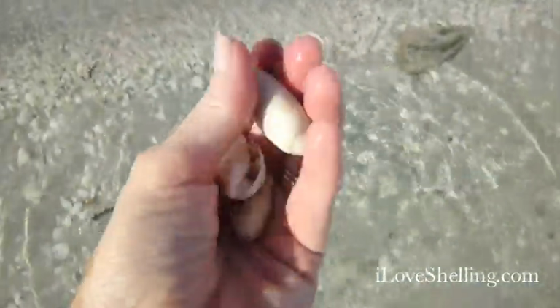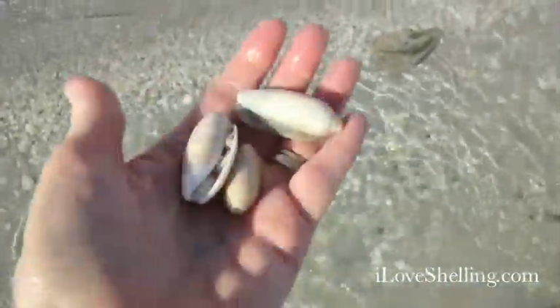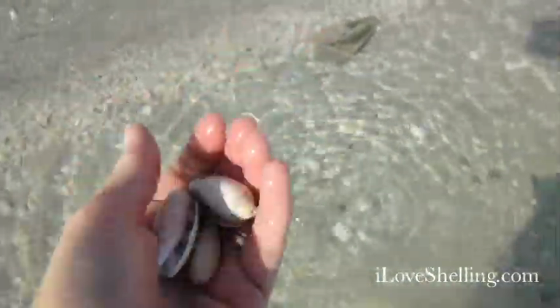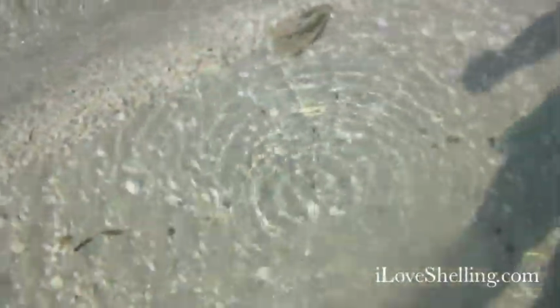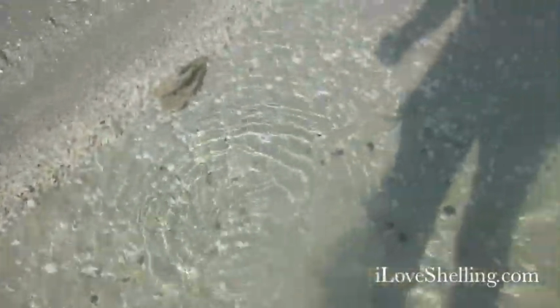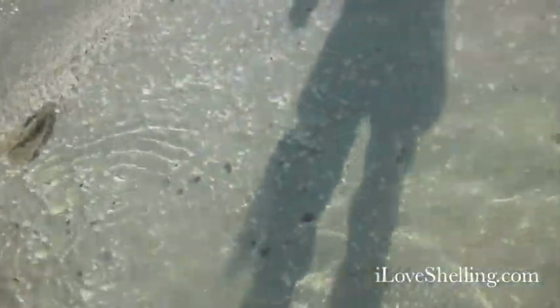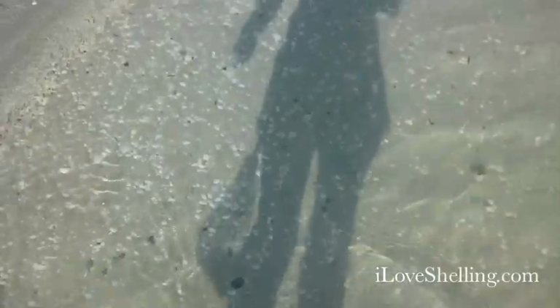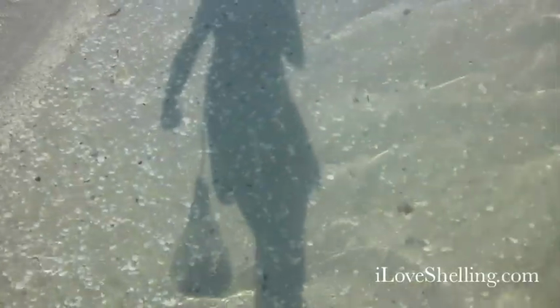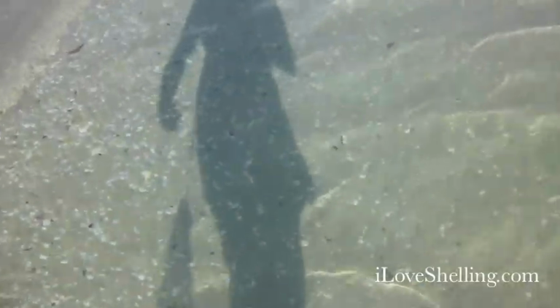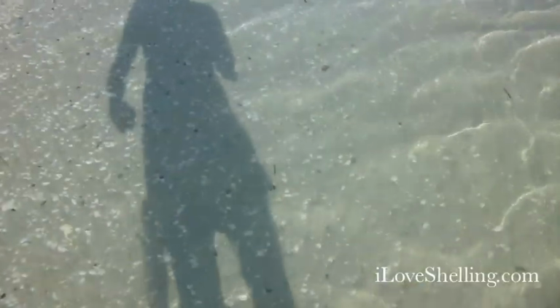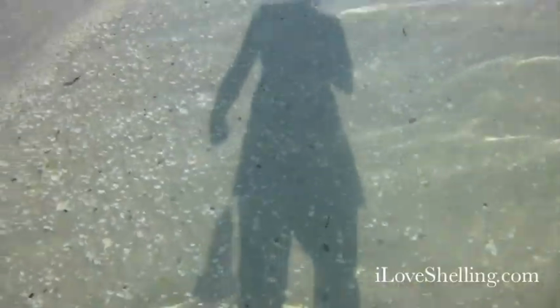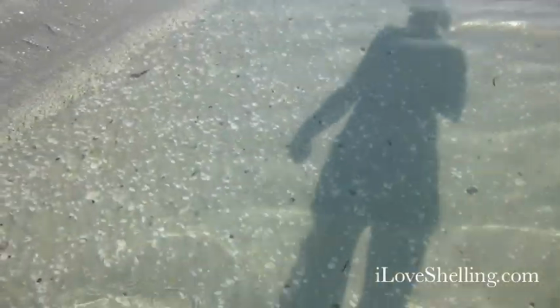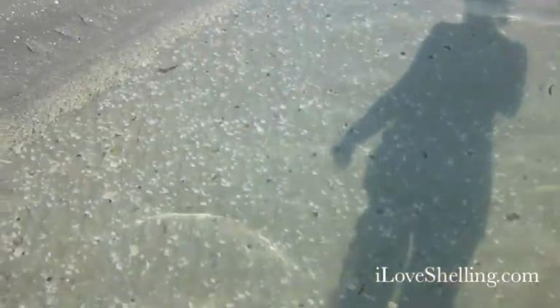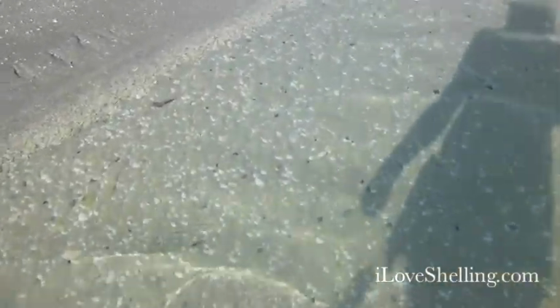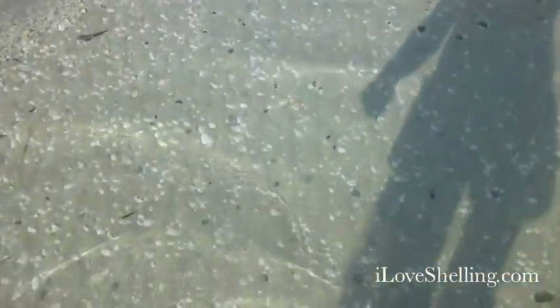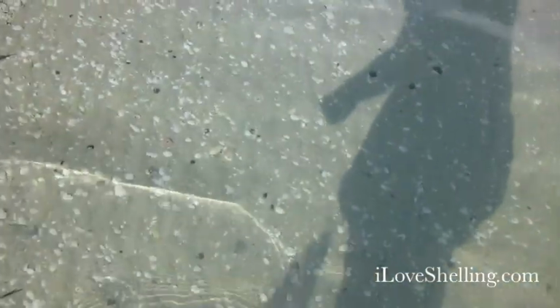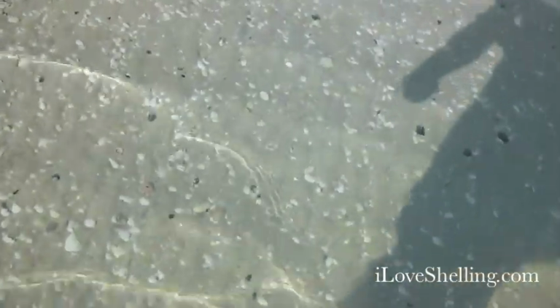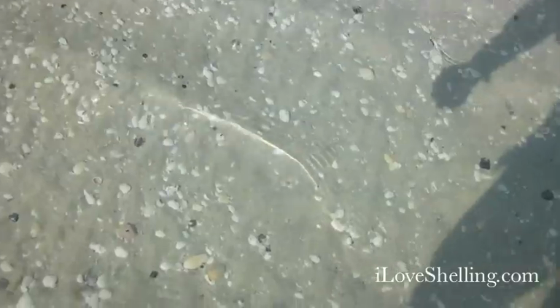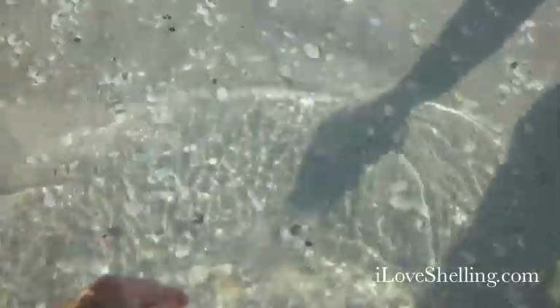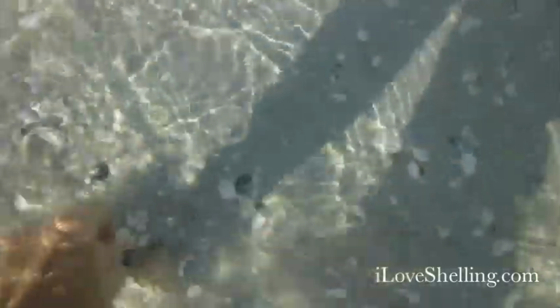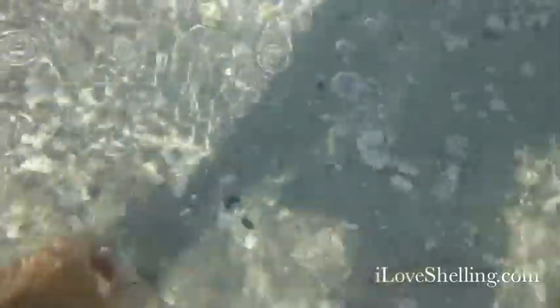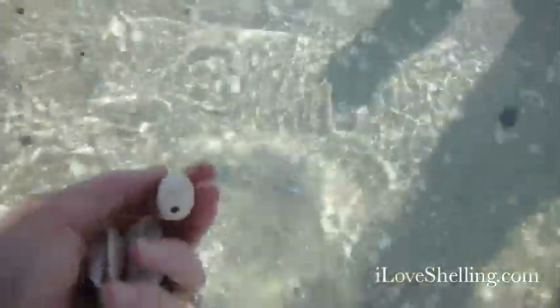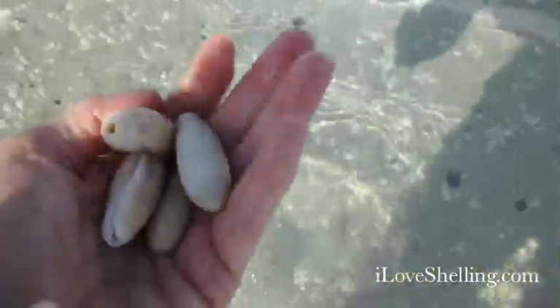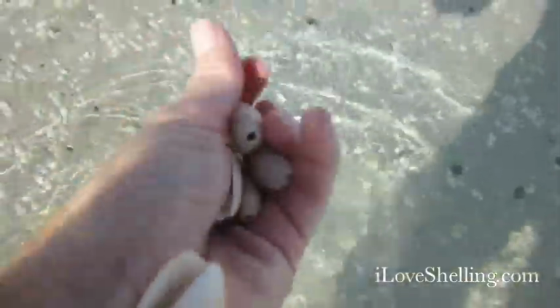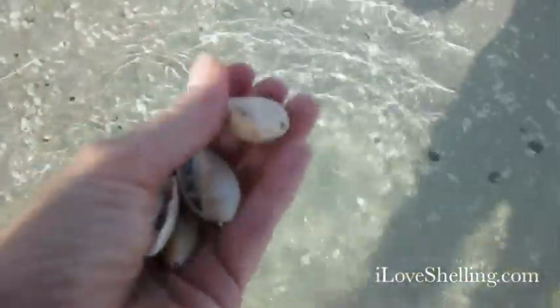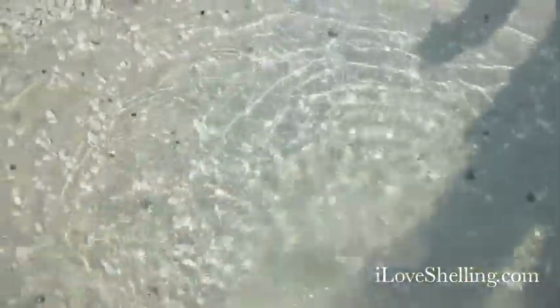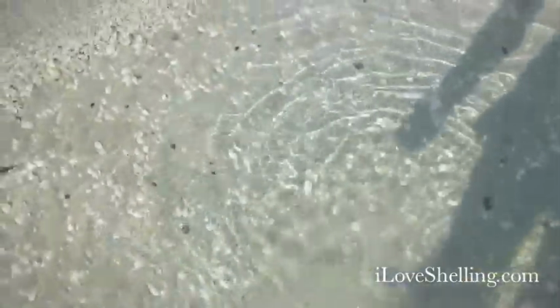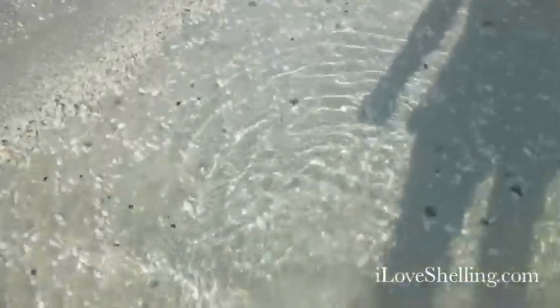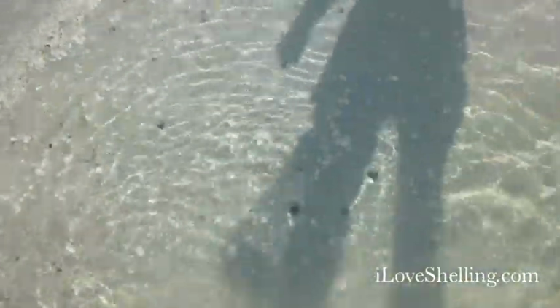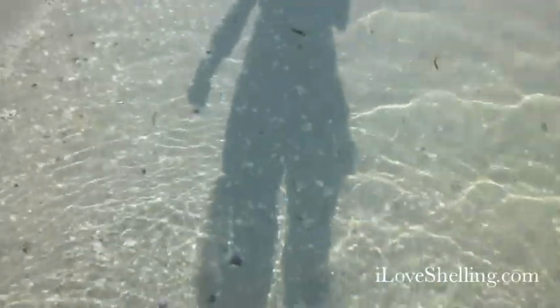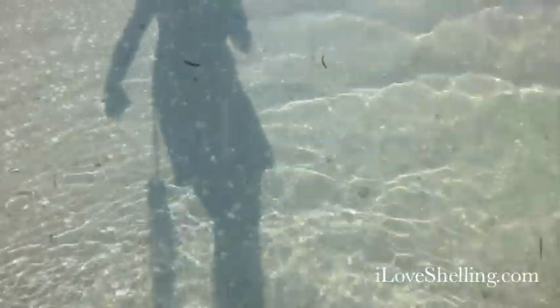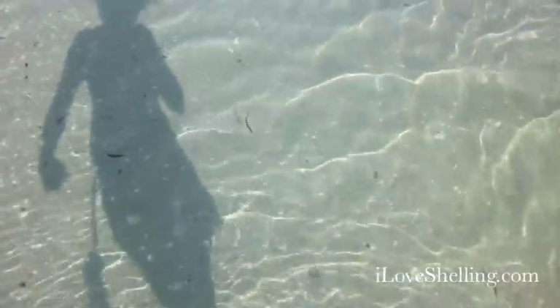Nobody home. Lots of little shell bits and parts inside them. Another olive — oh my gosh, another olive. Nobody home. It's a little damaged but I like them that way.